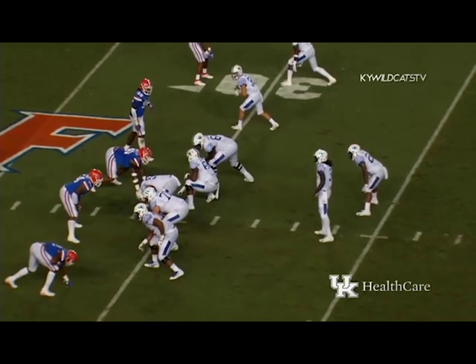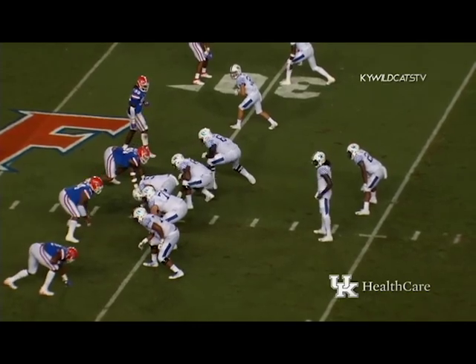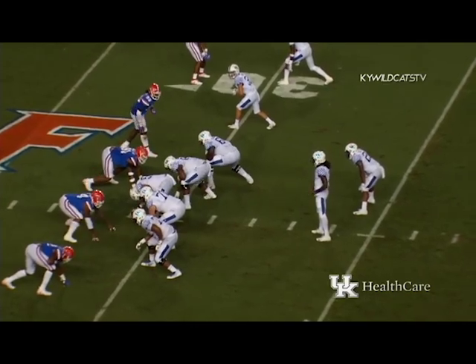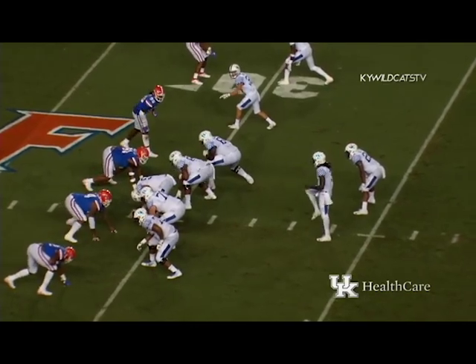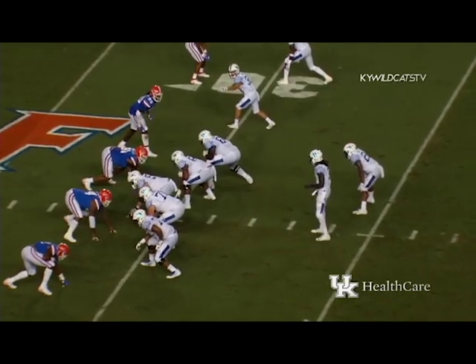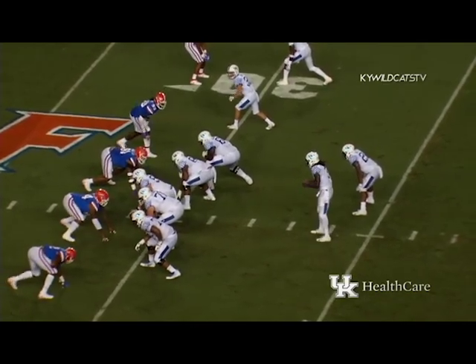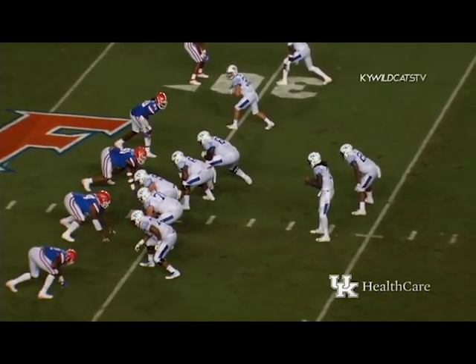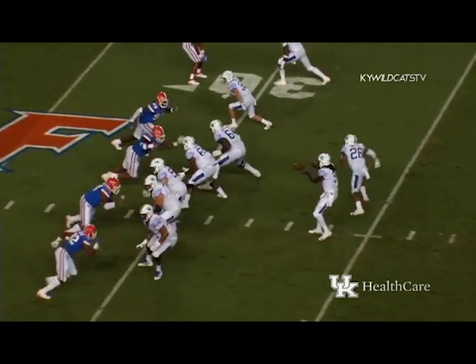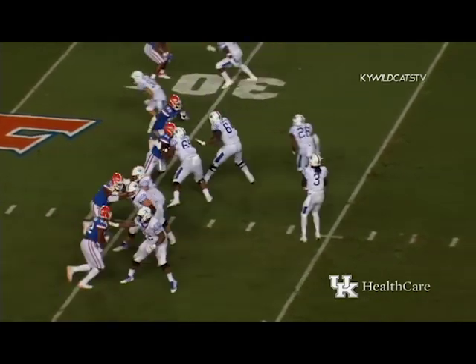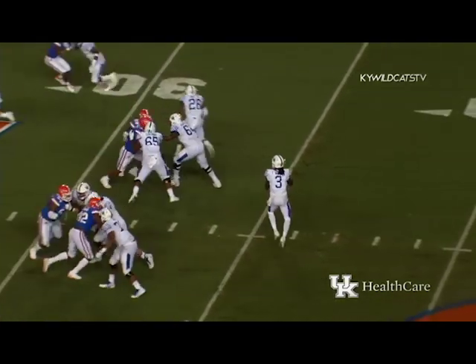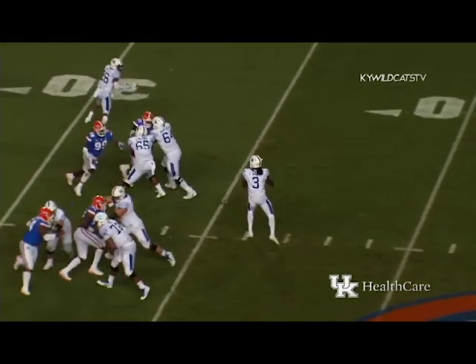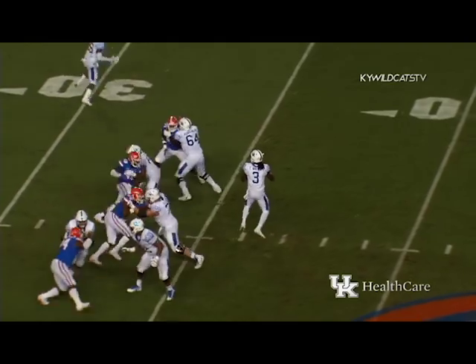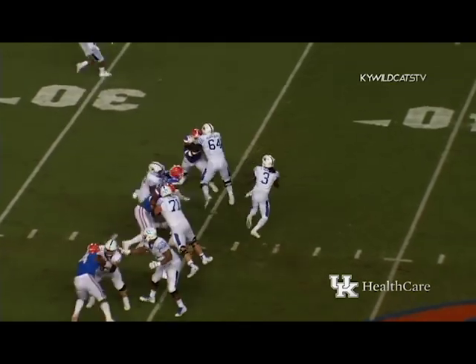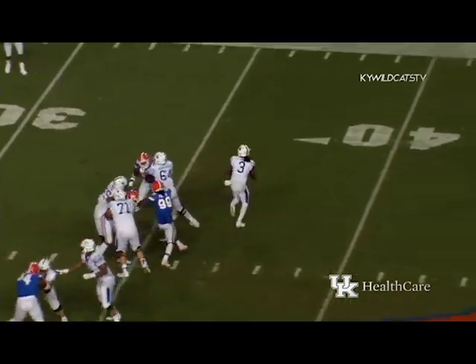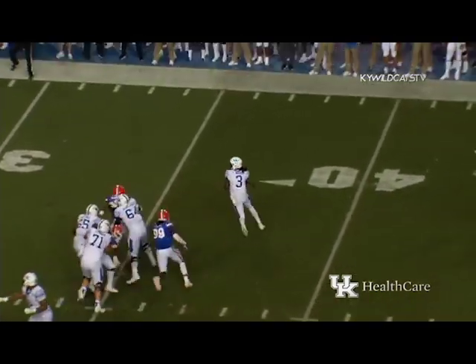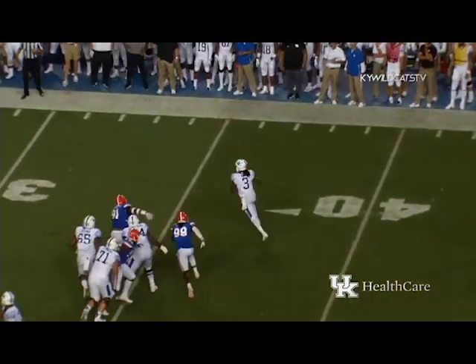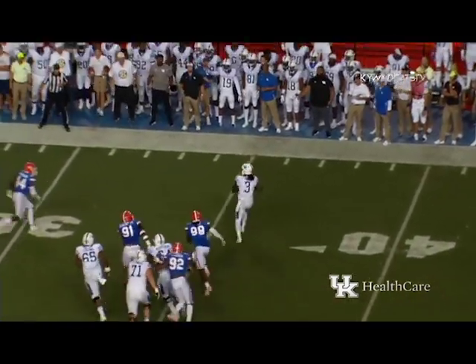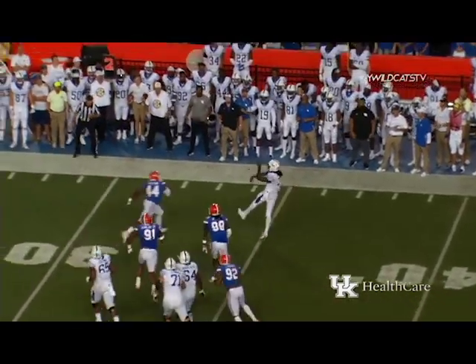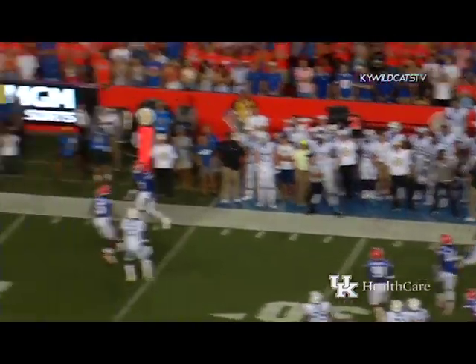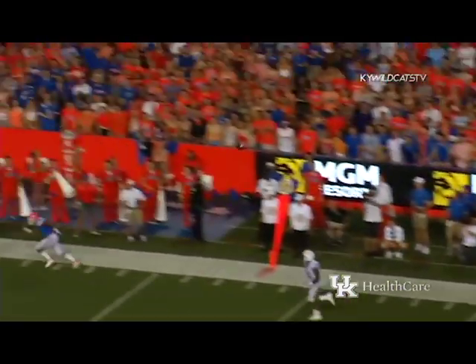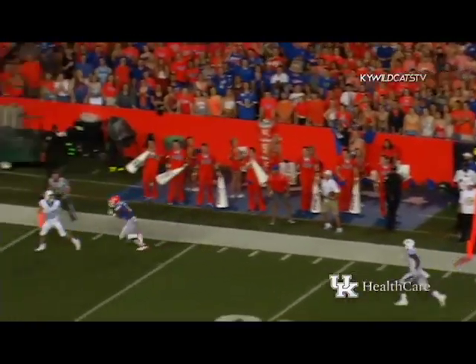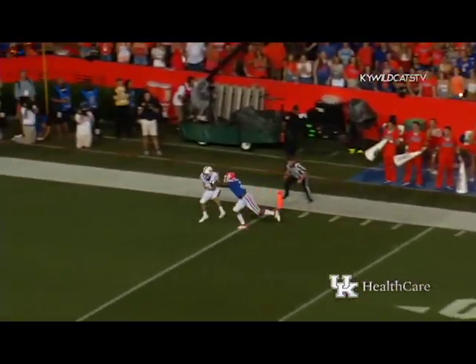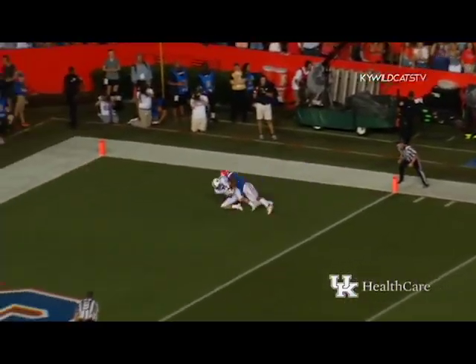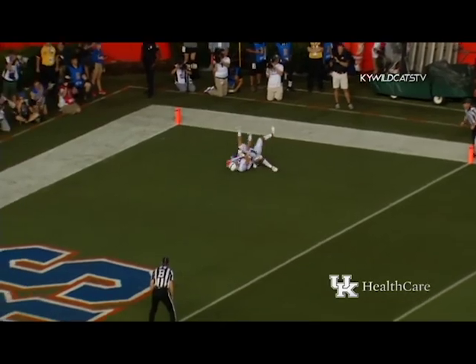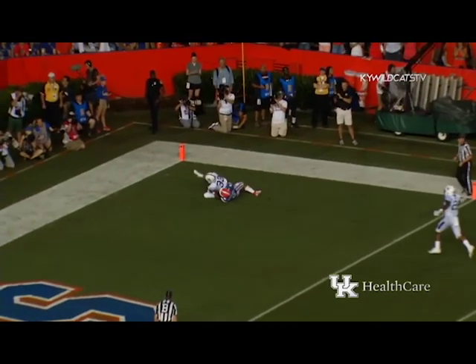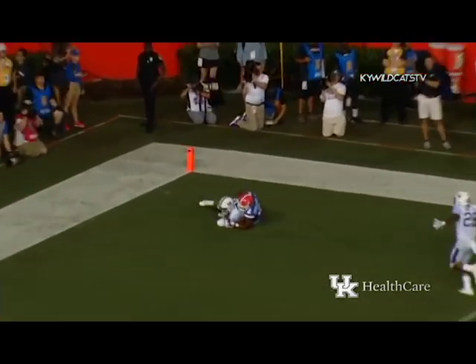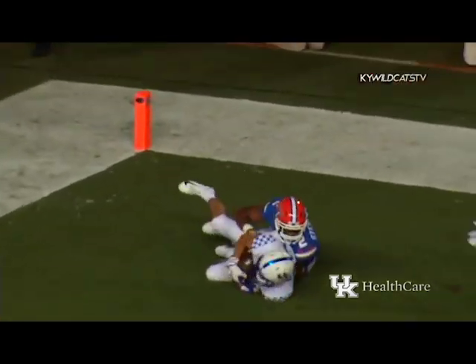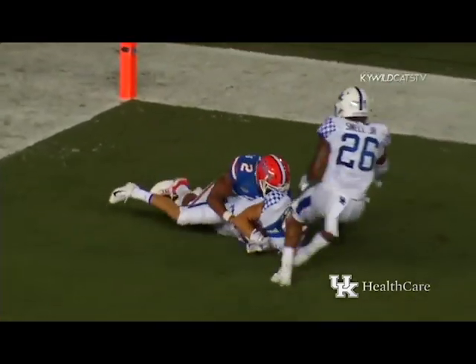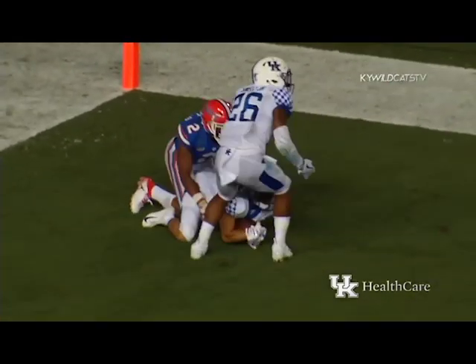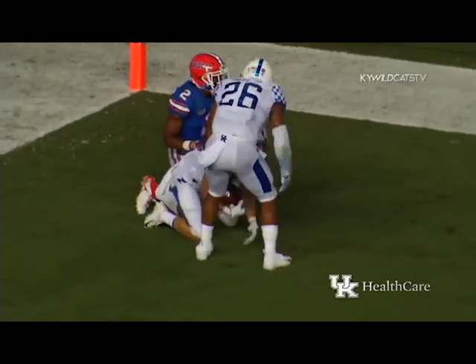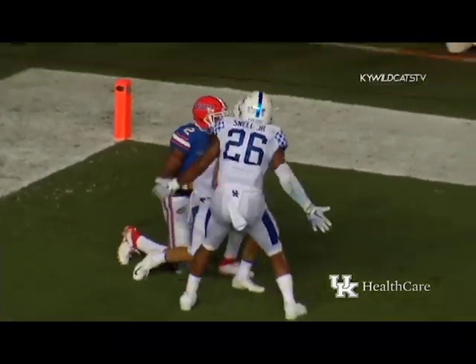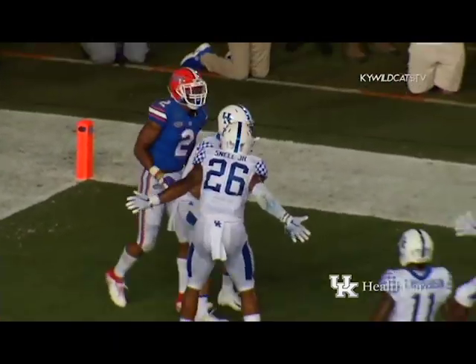A little under five and a half left to play here in the opening quarter, no score. Four-man rush as Wilson sets to throw, scrambles off to his right, looking downfield — throwing downfield — touchdown Kentucky! David Bouvier!